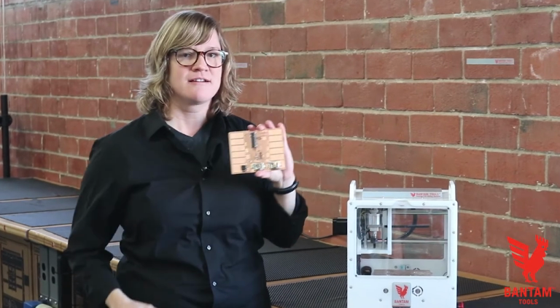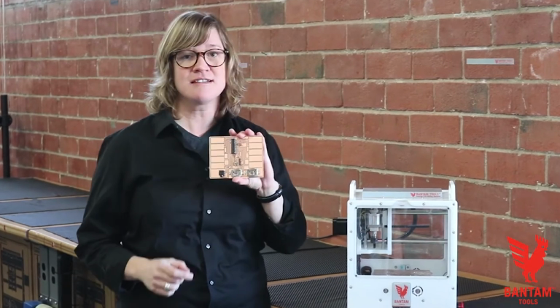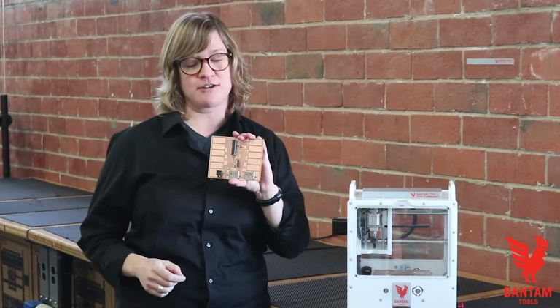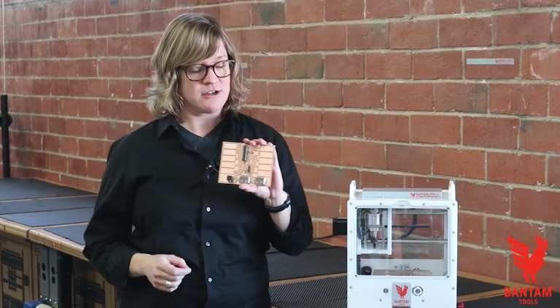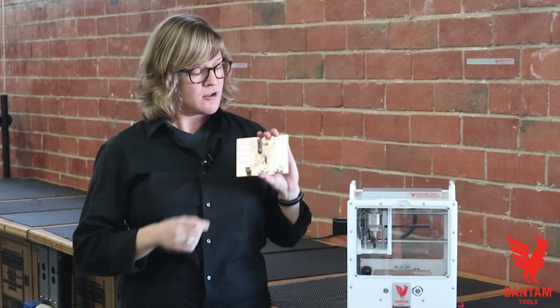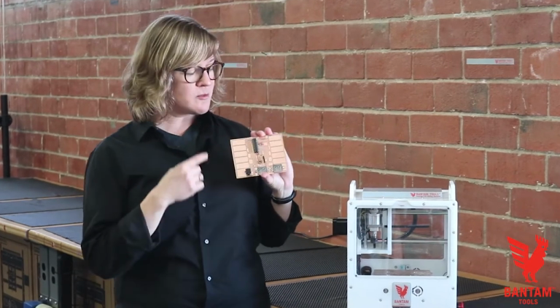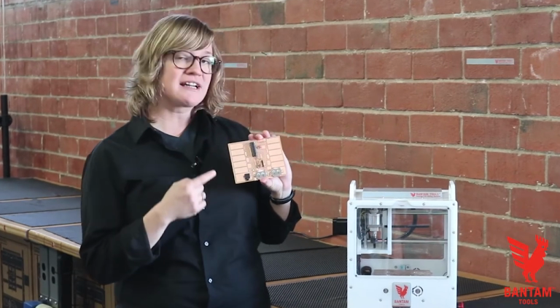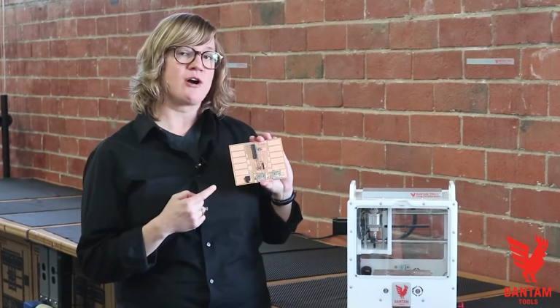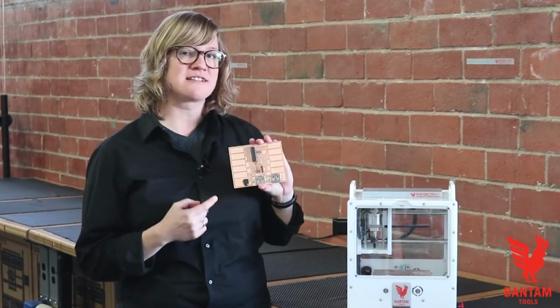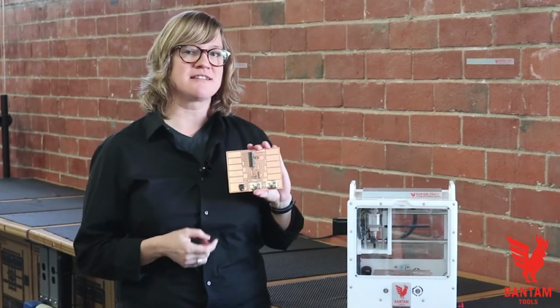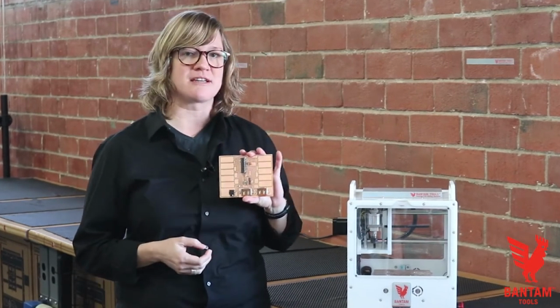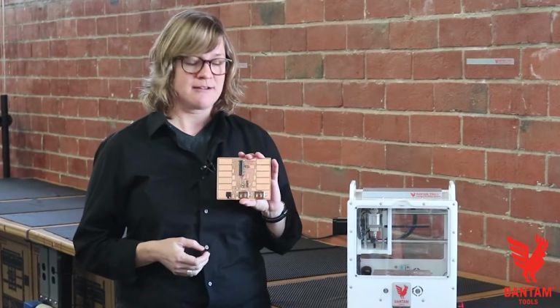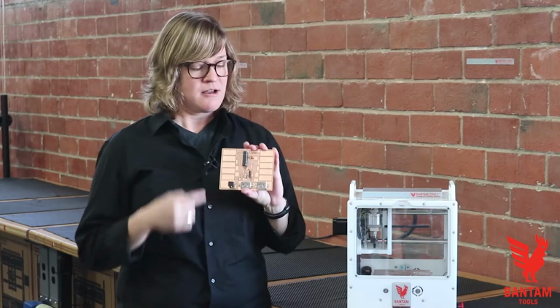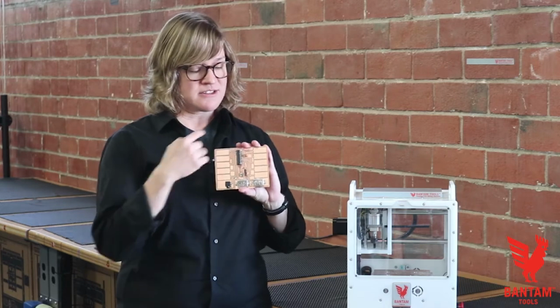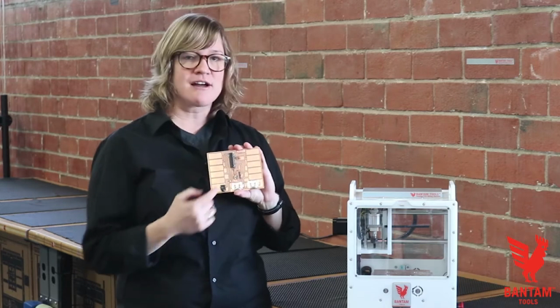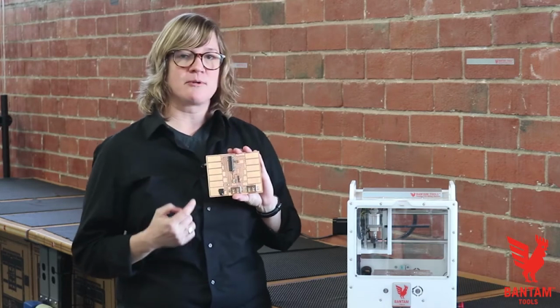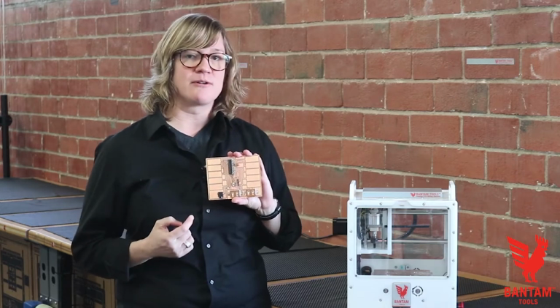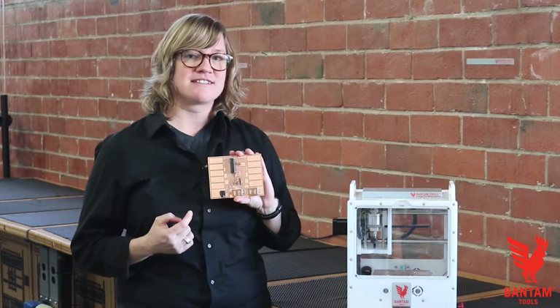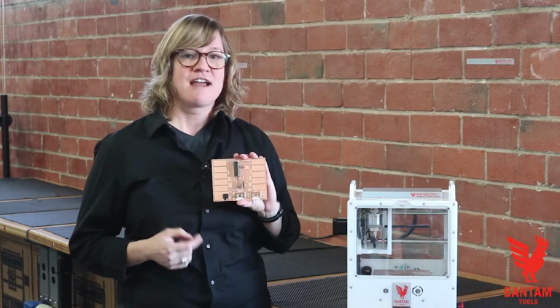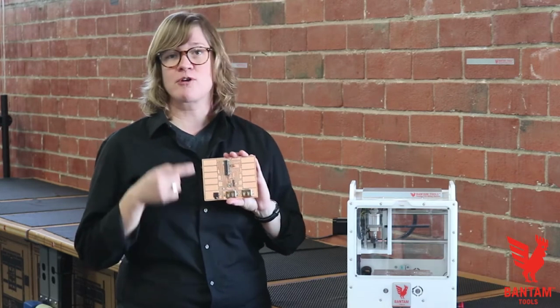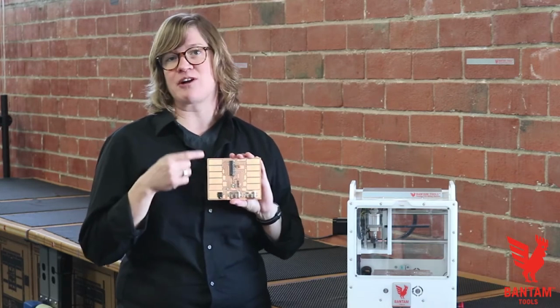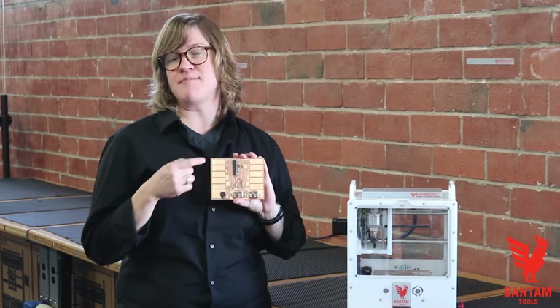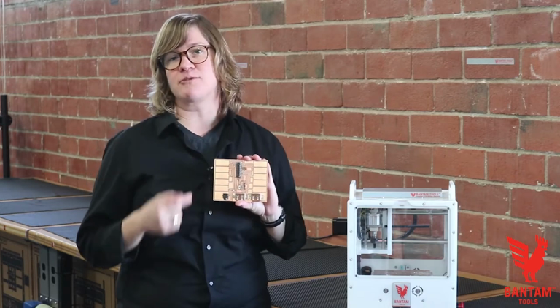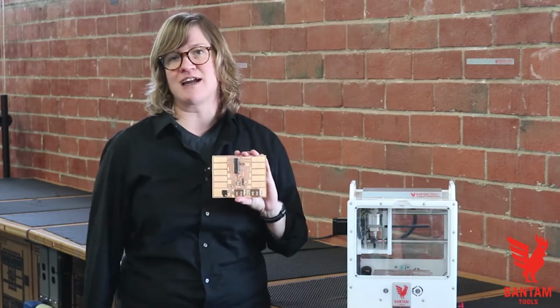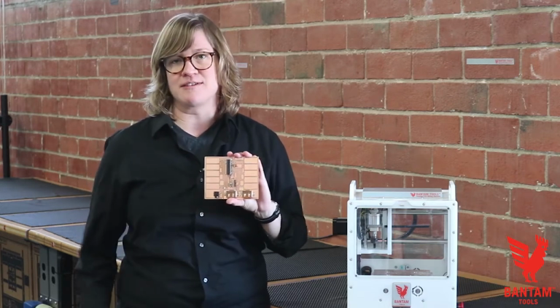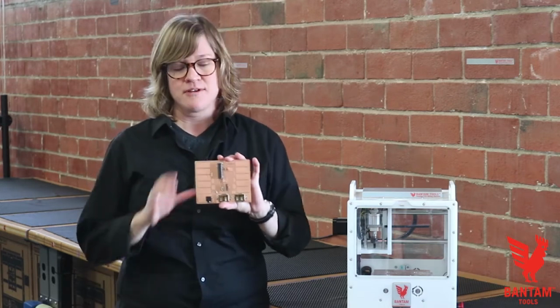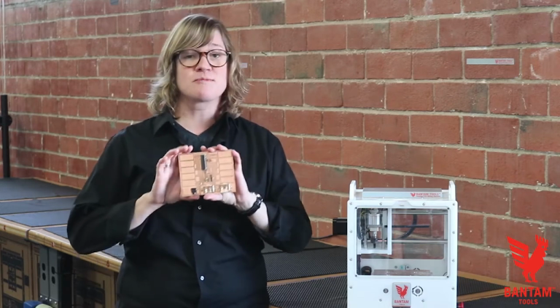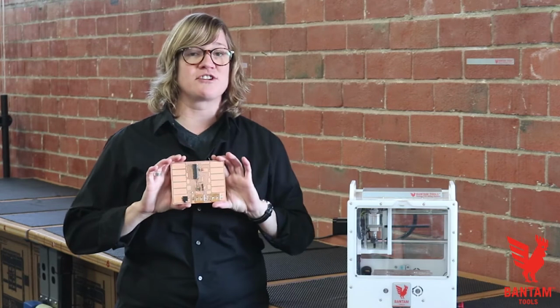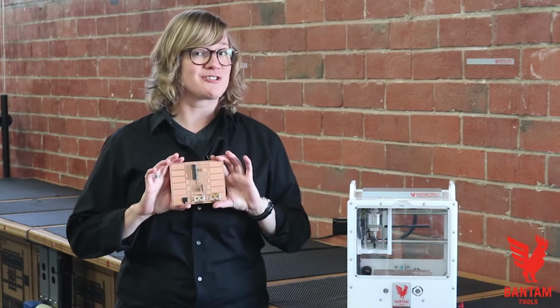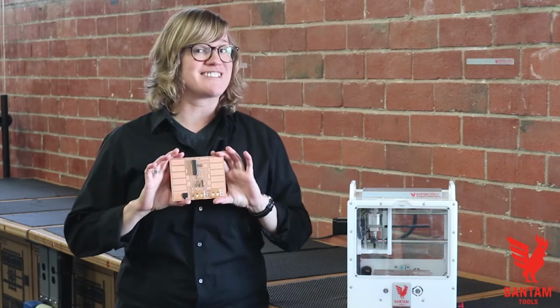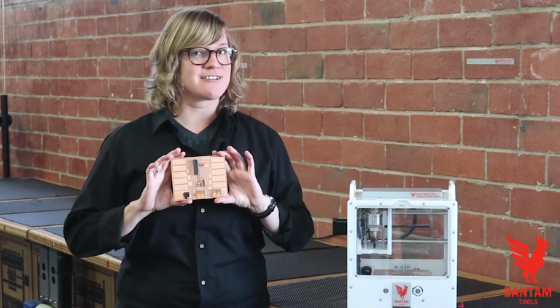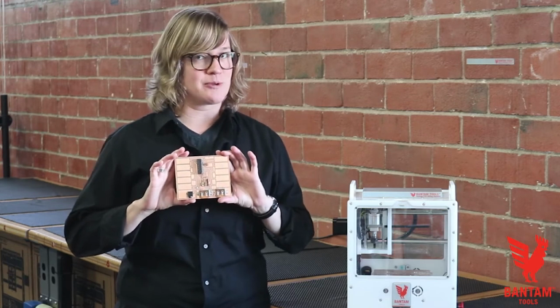In this project, you'll be milling out your own synth PCB, soldering on a couple components, and programming your Atmega328 chip. This project certainly does compute.